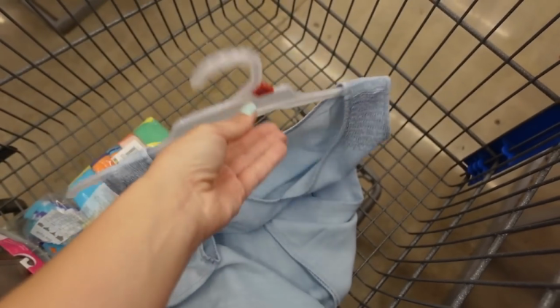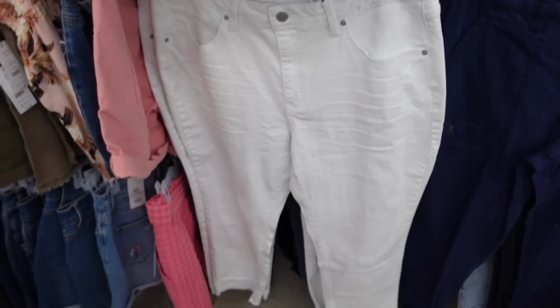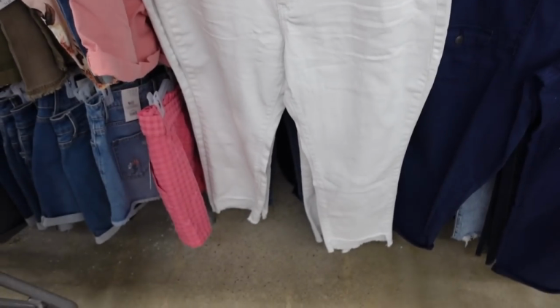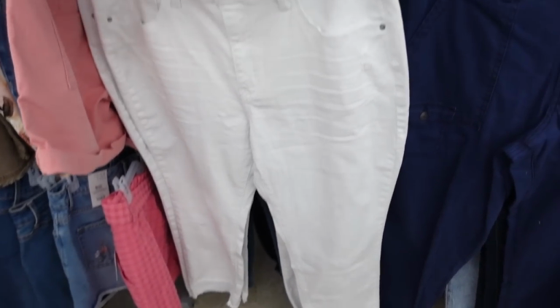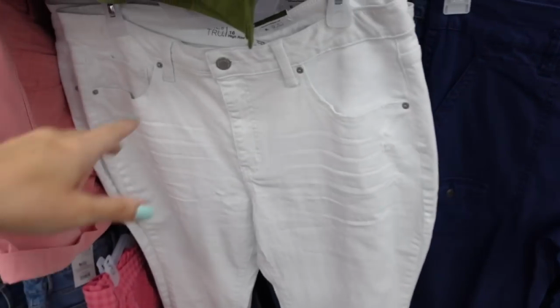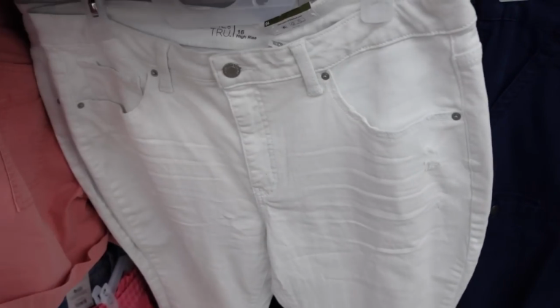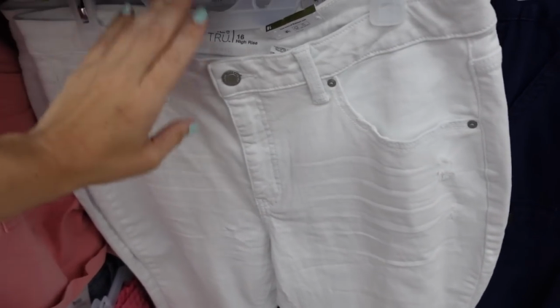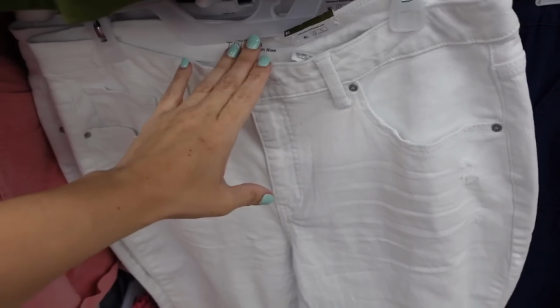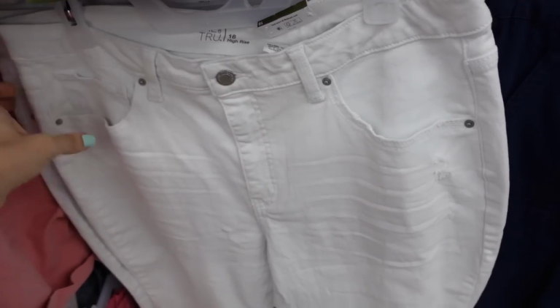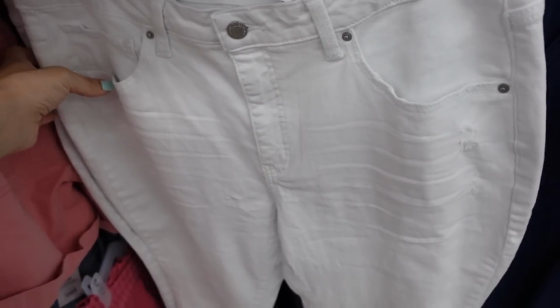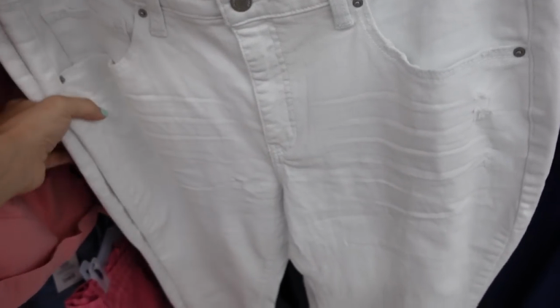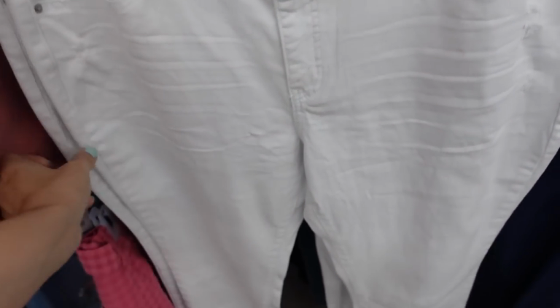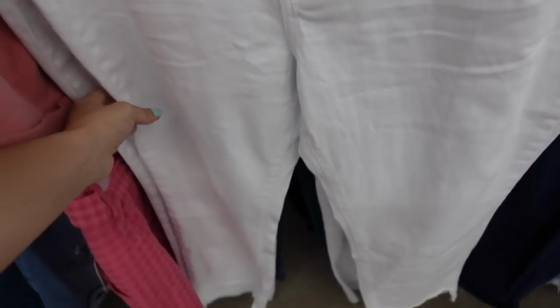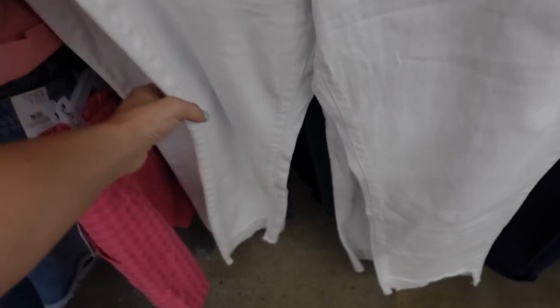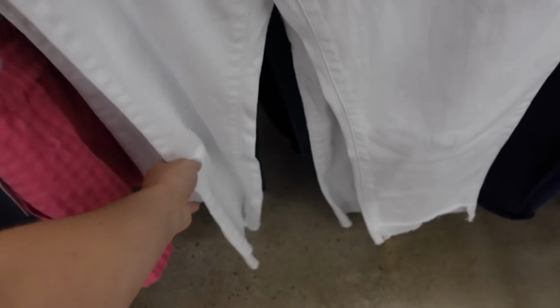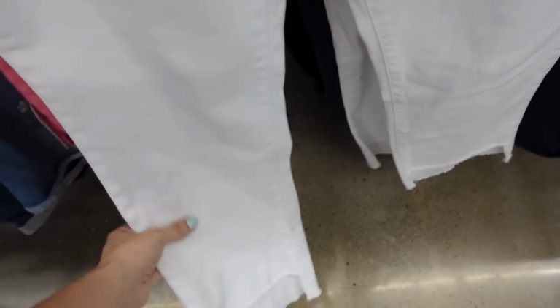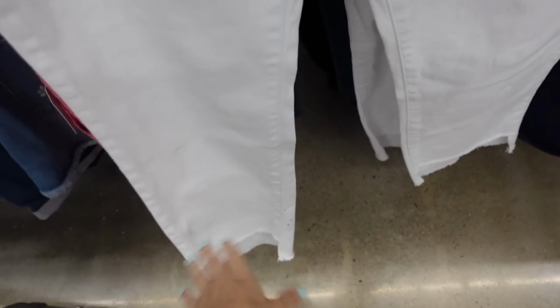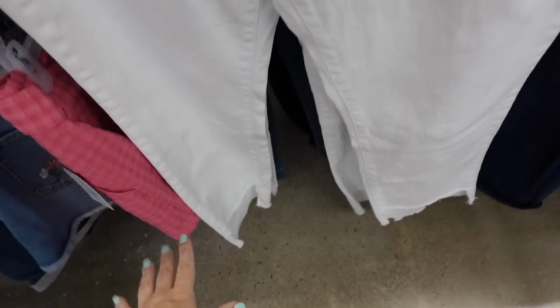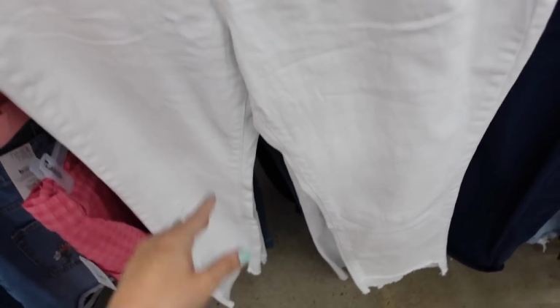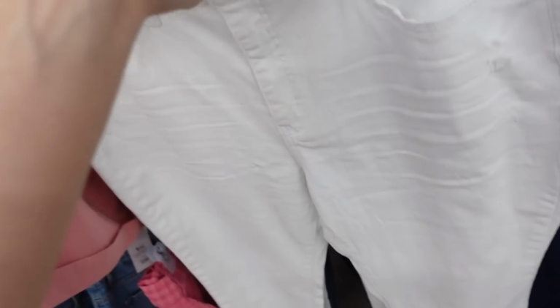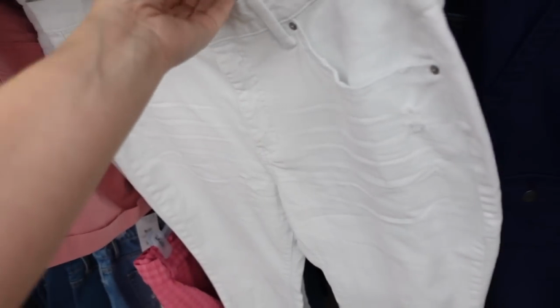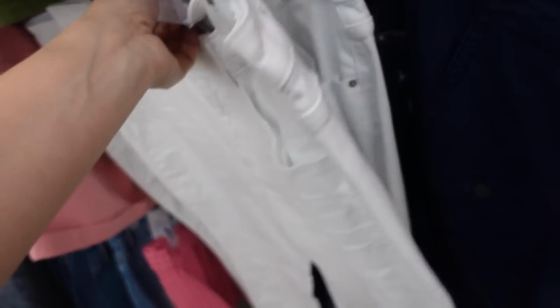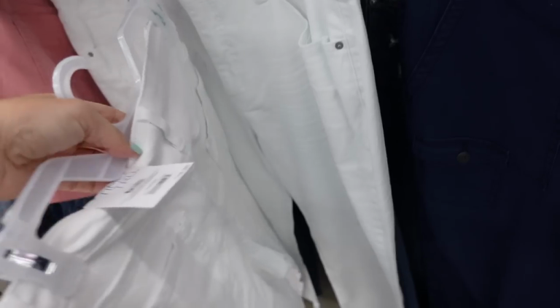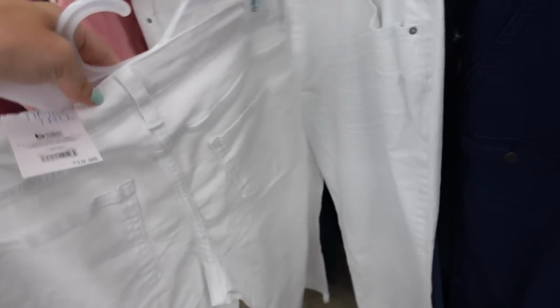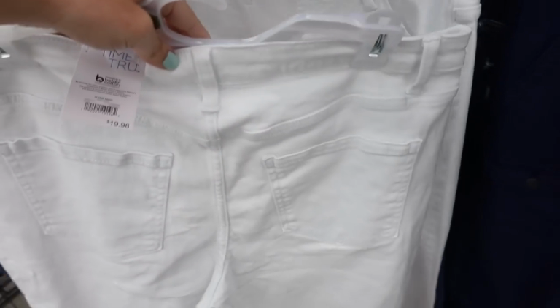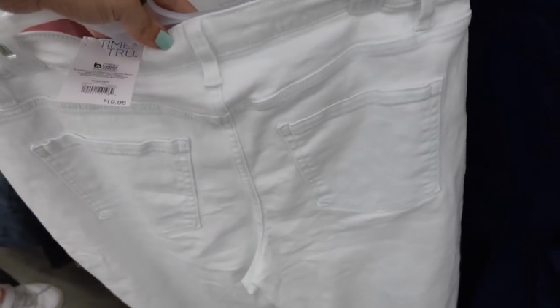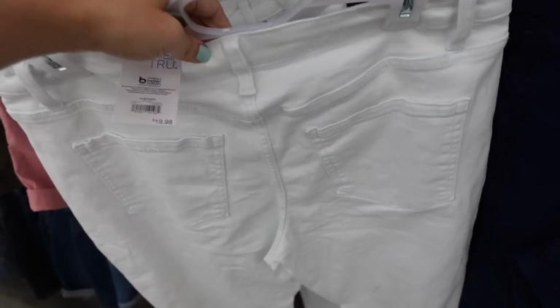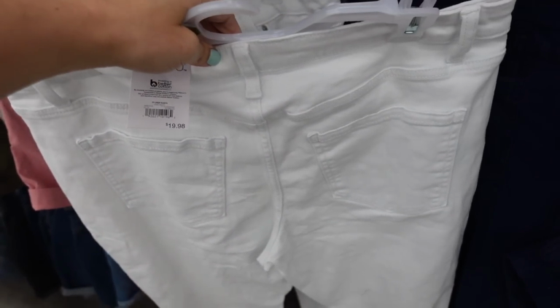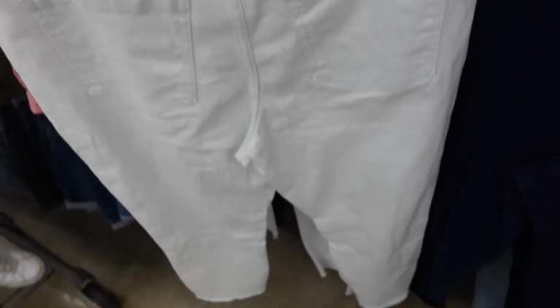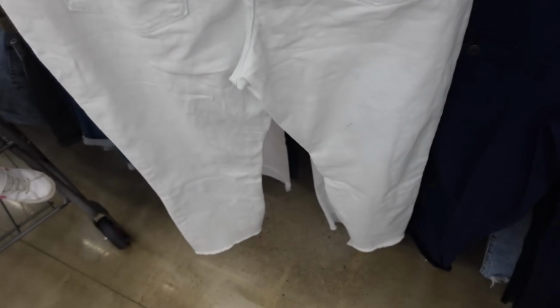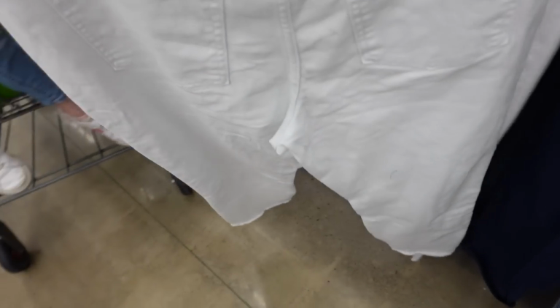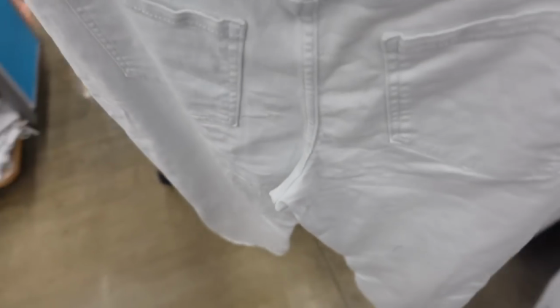For bottoms I'm doing the Time and True high-rise ankle-length jeans. They have that raw hem — I've shared these a few times and also tried them on in a haul. Pockets on the back, they're $19.98.